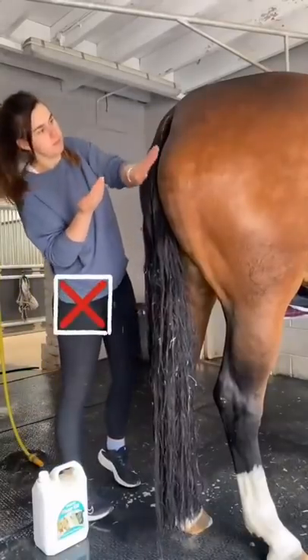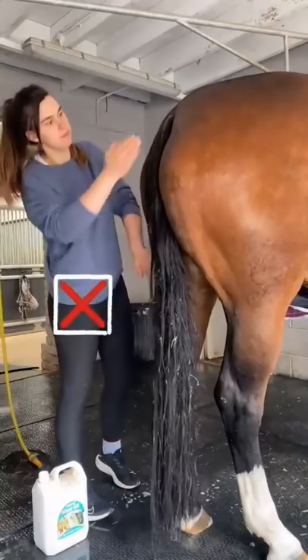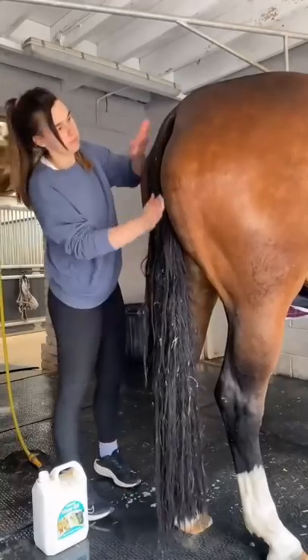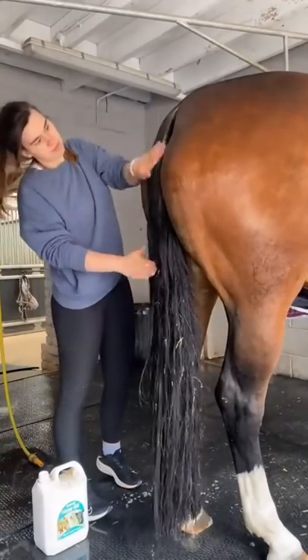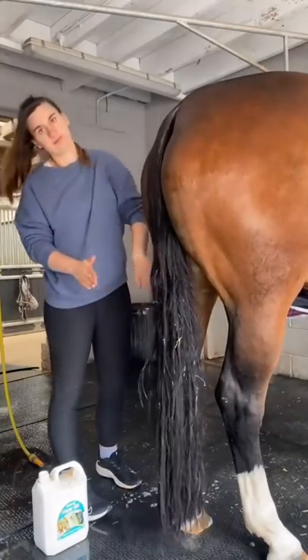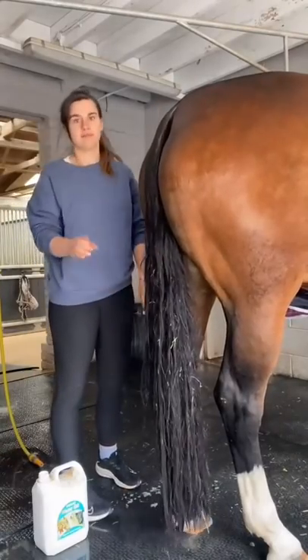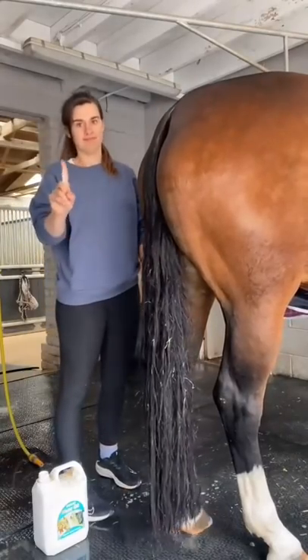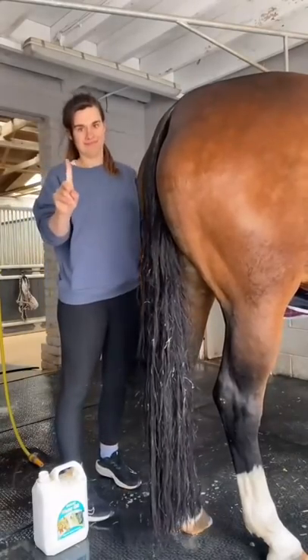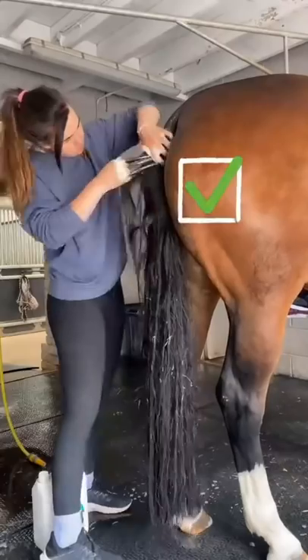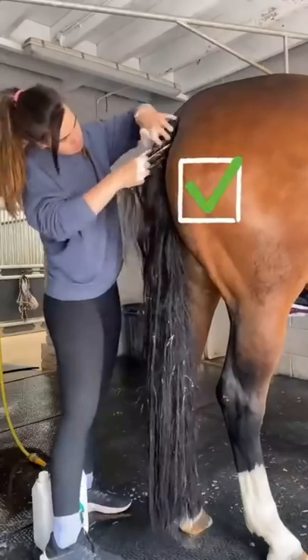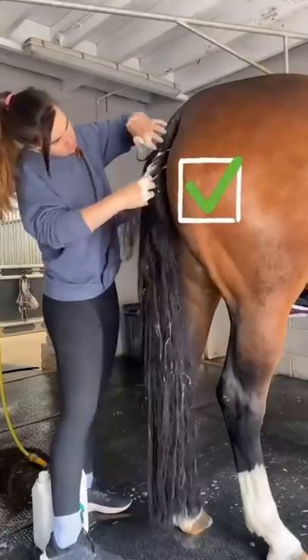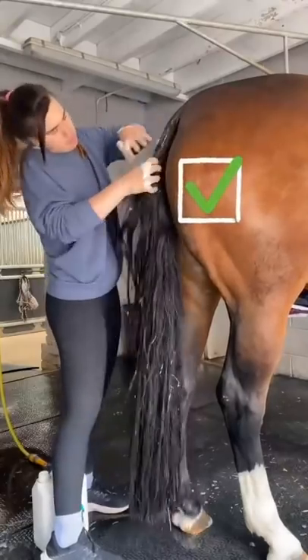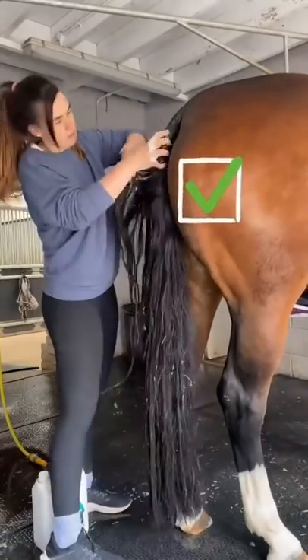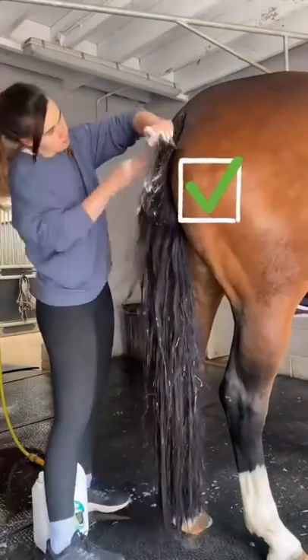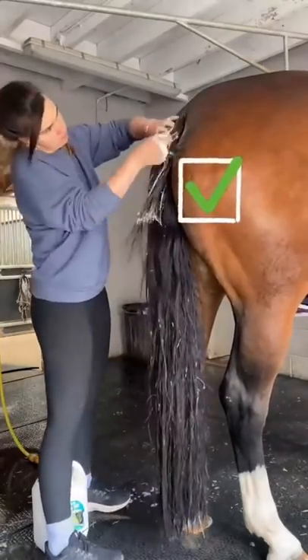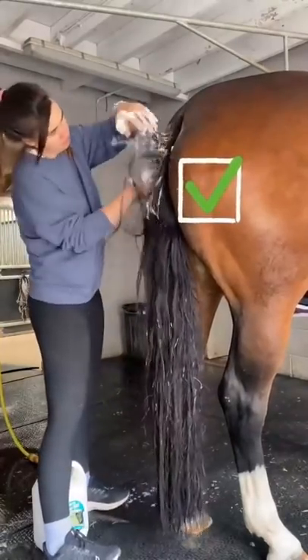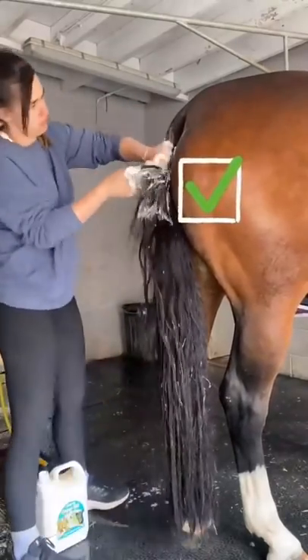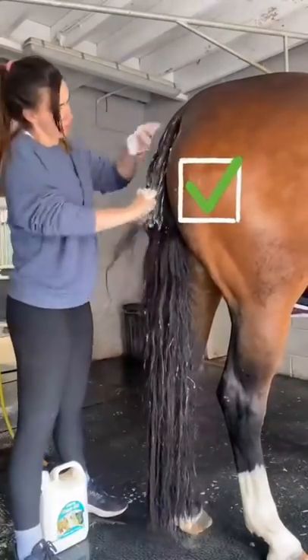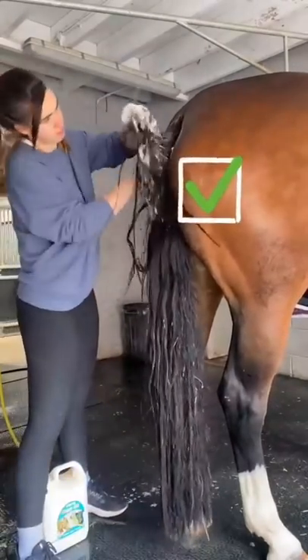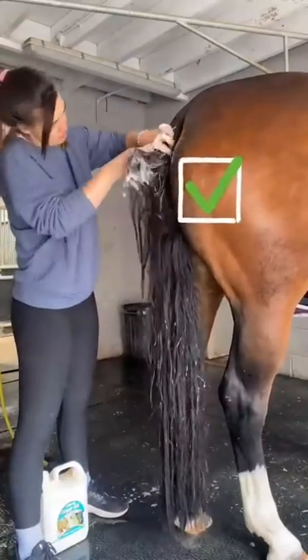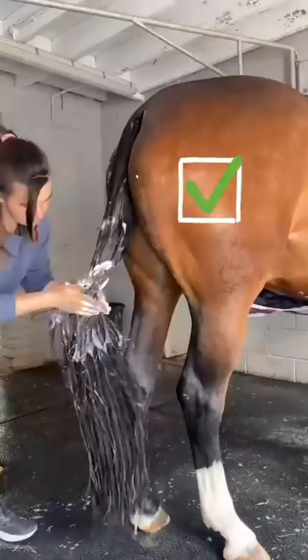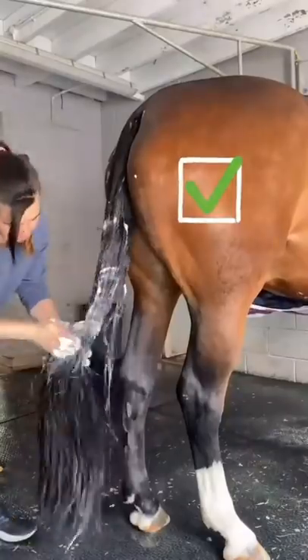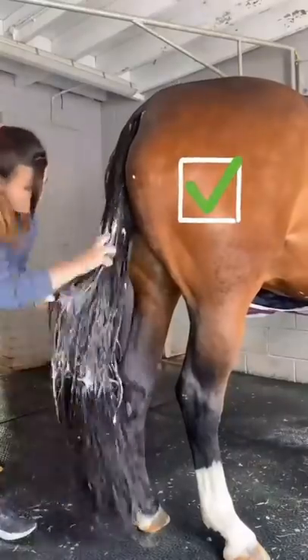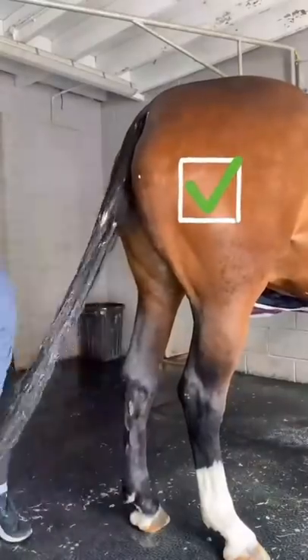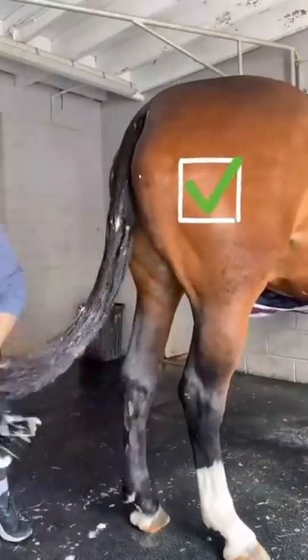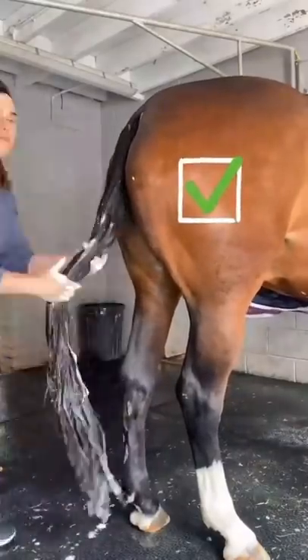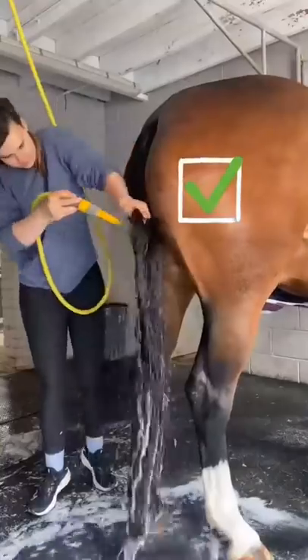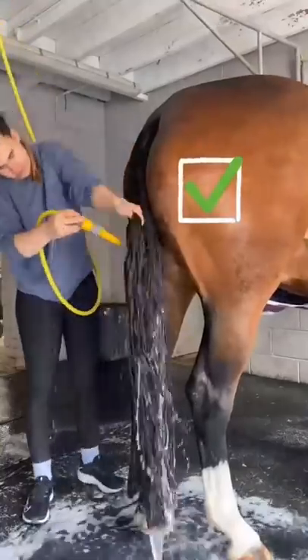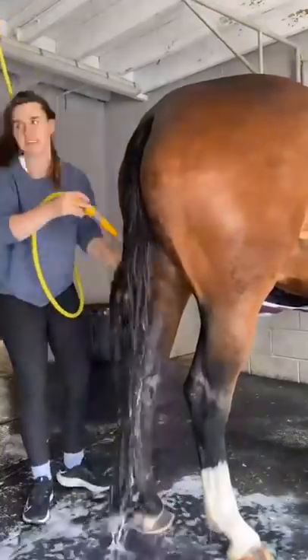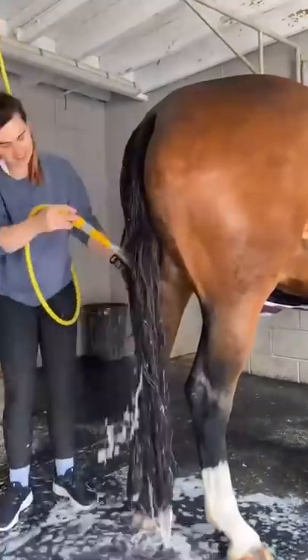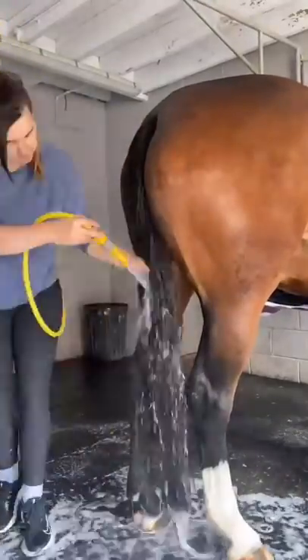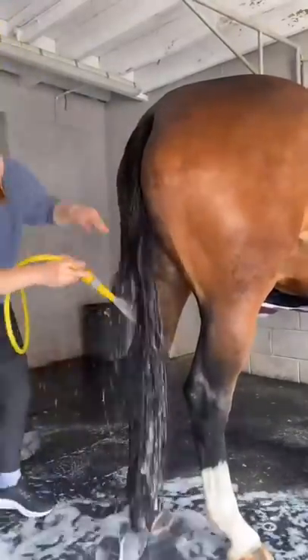When it comes to the top of the tail, you want to make sure that you get right into the skin so you get all the scurfy bits out and you wash all of the tail. Then you just work your way all the way down until it's covered in soap and then you rinse it out.